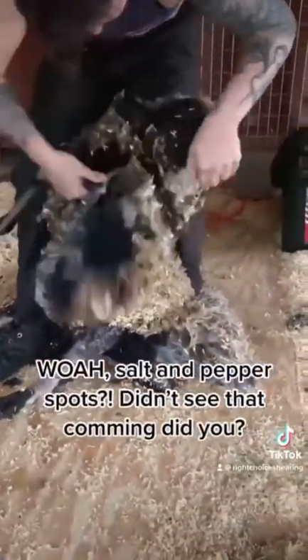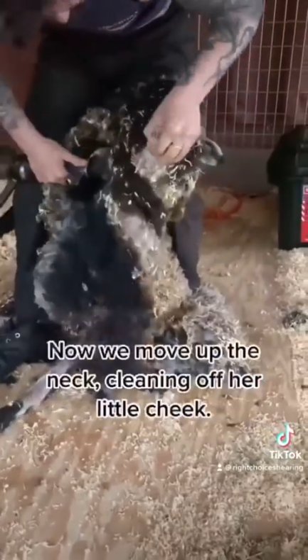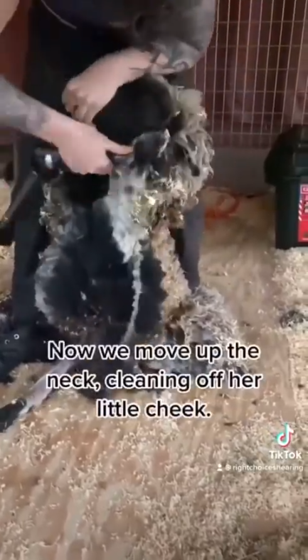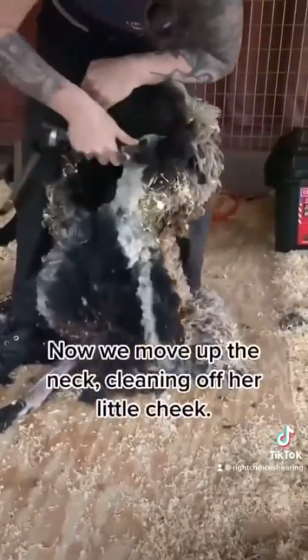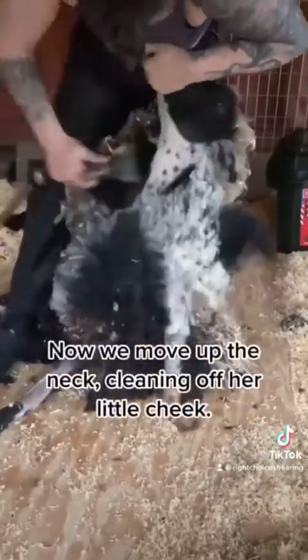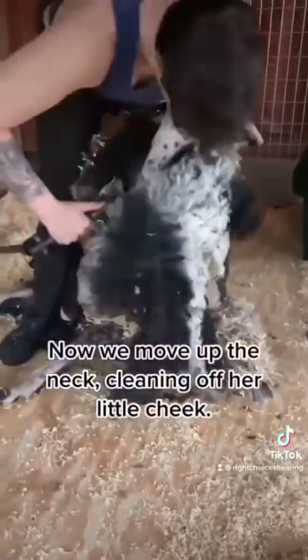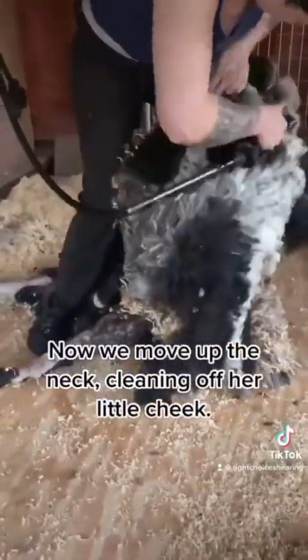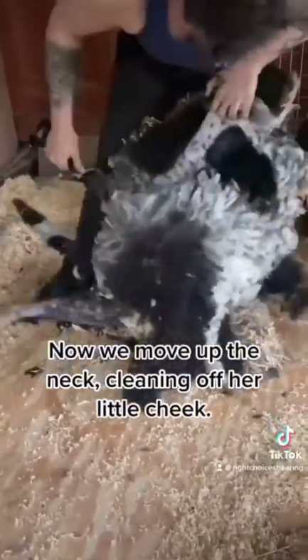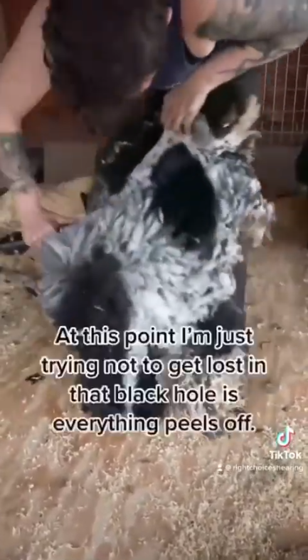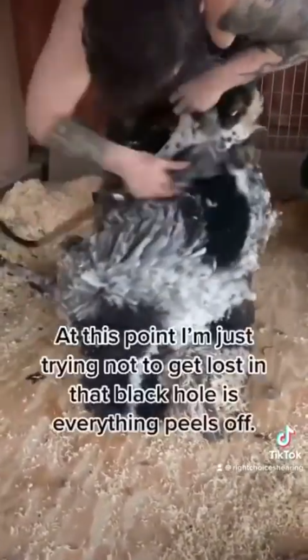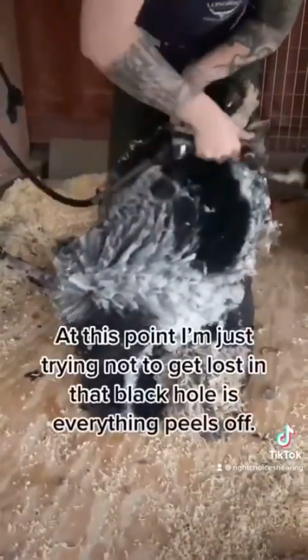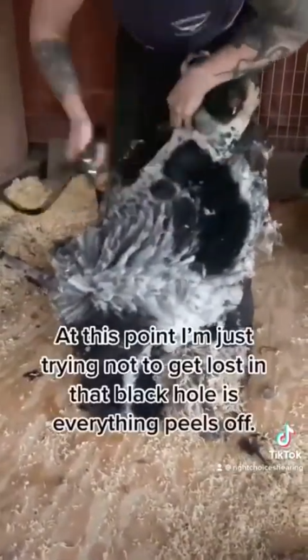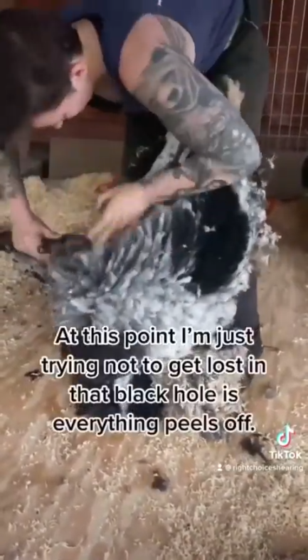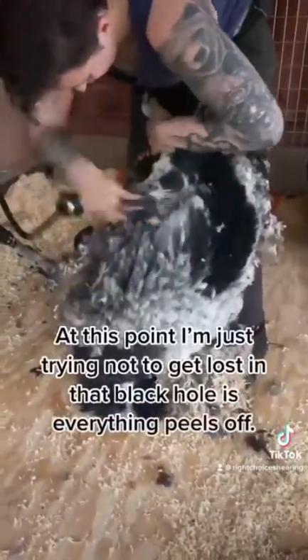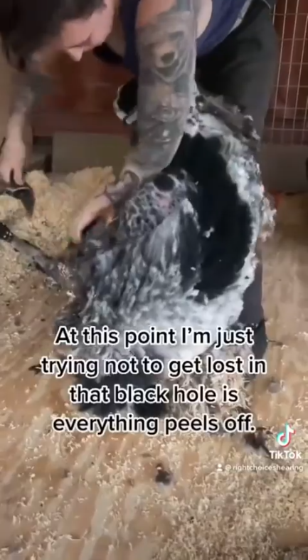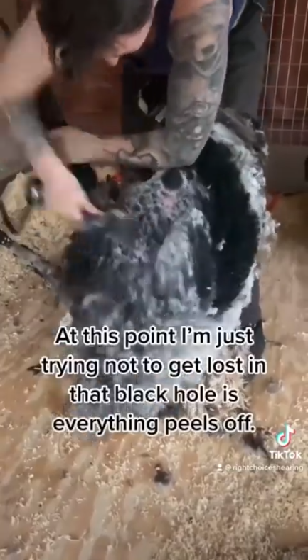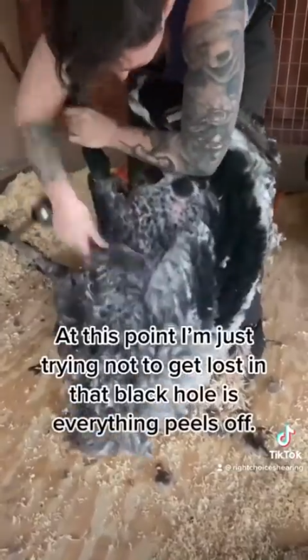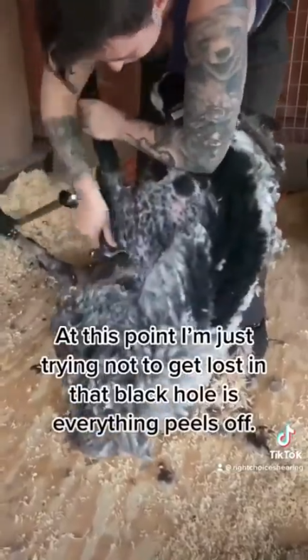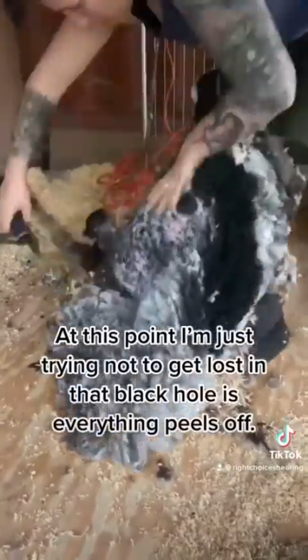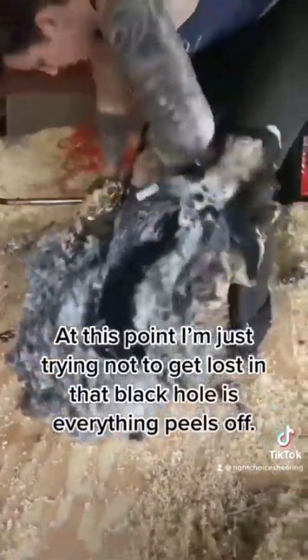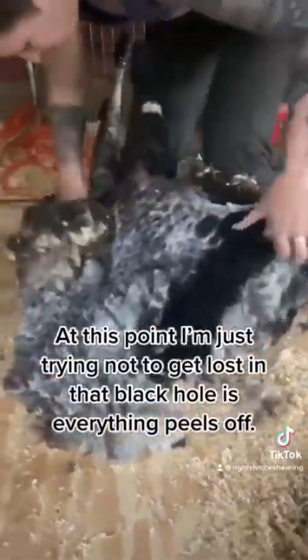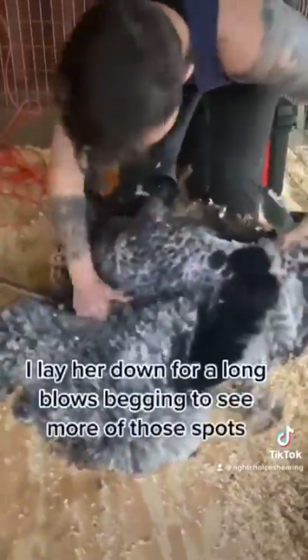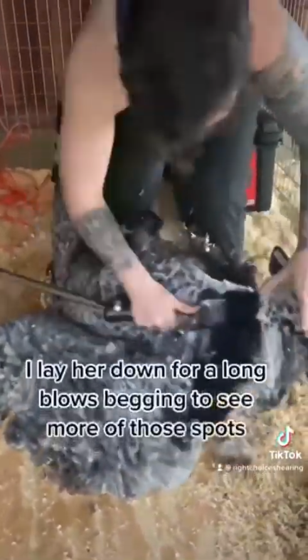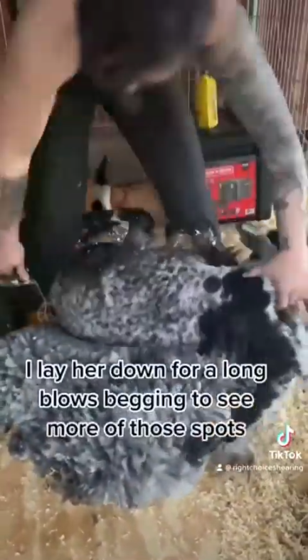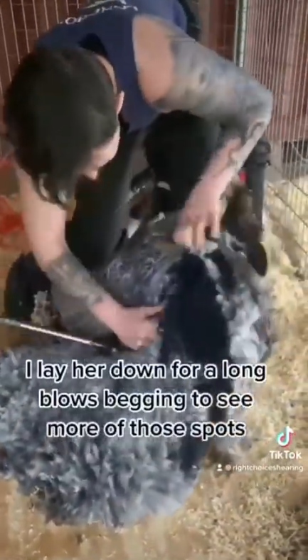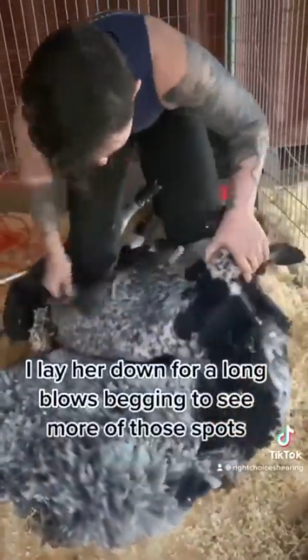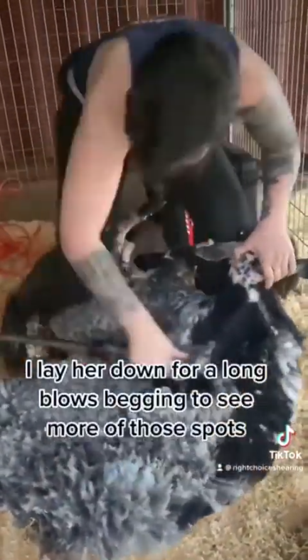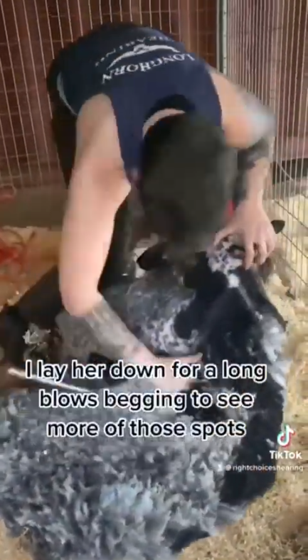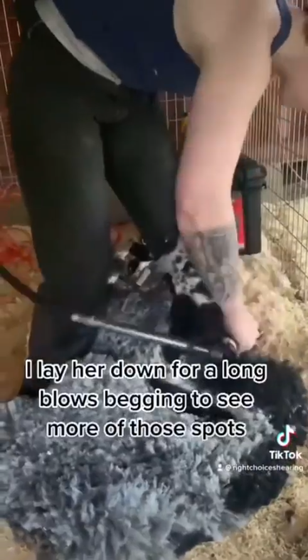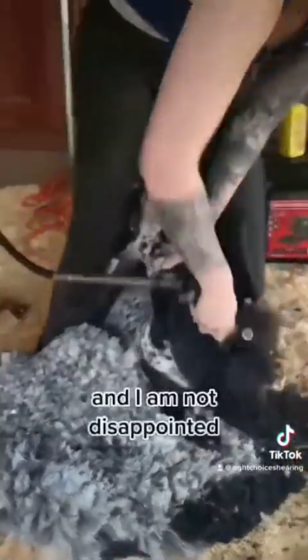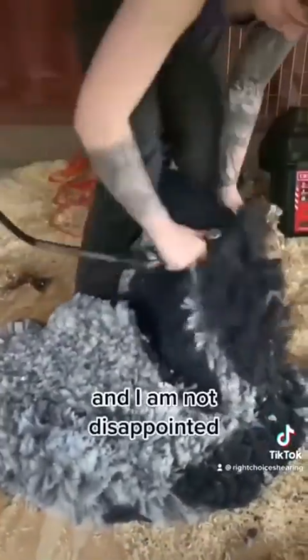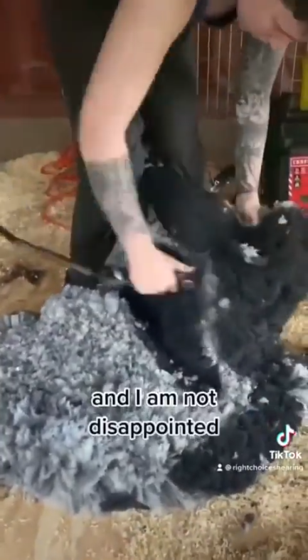Now we move up the neck, cleaning off her little cheek. At this point, I'm just trying not to get lost in that black hole as everything peels off. I lay her down for long blows begging to see more of those spots, and I am not disappointed.